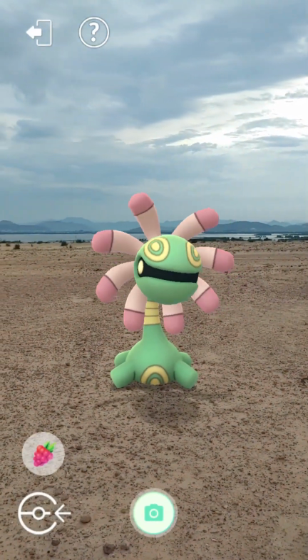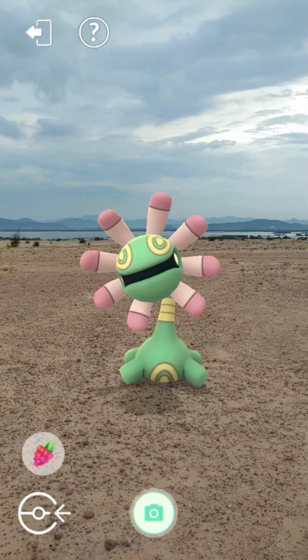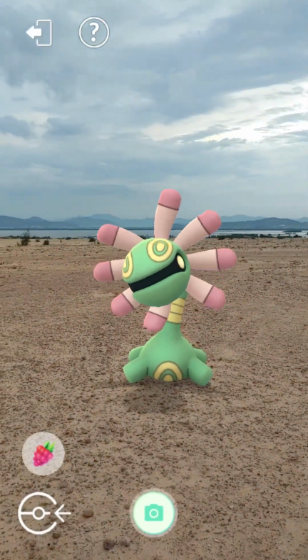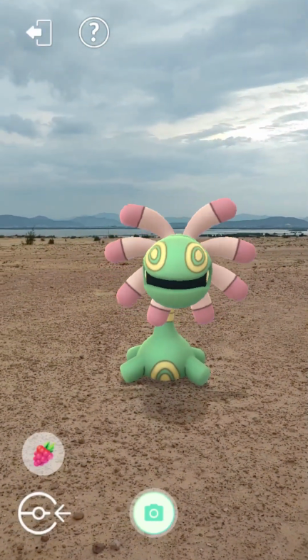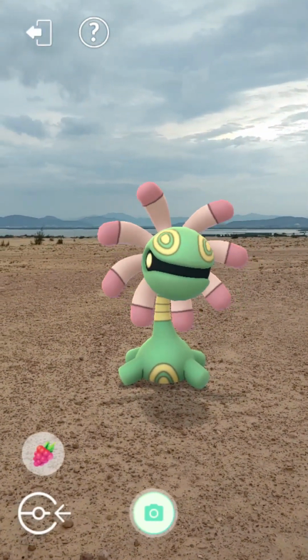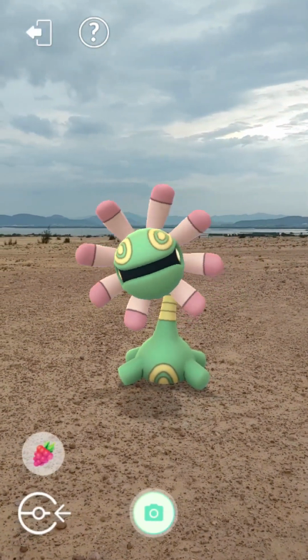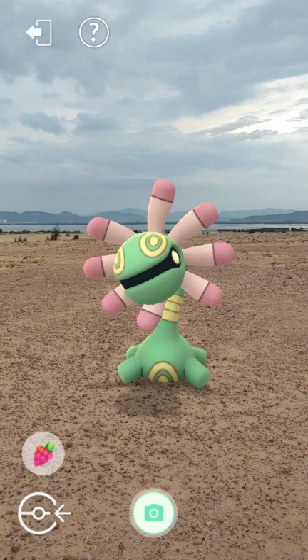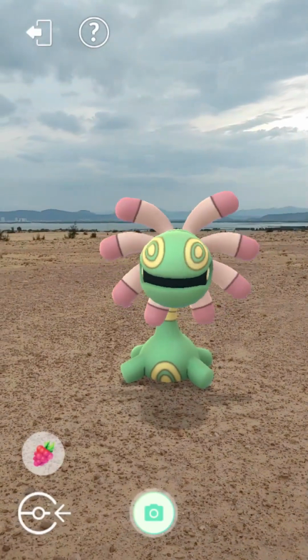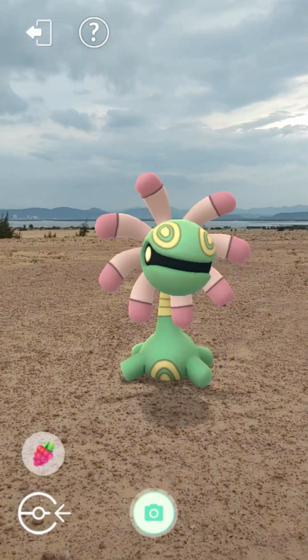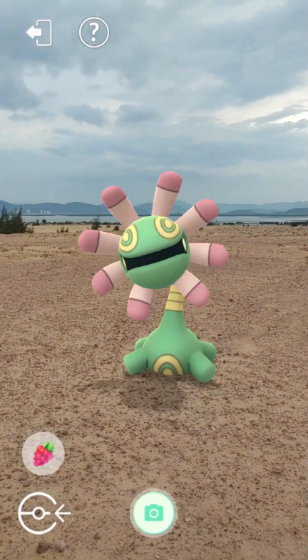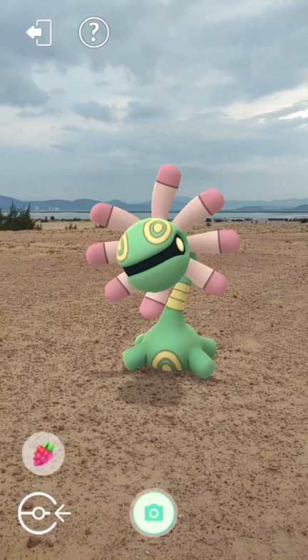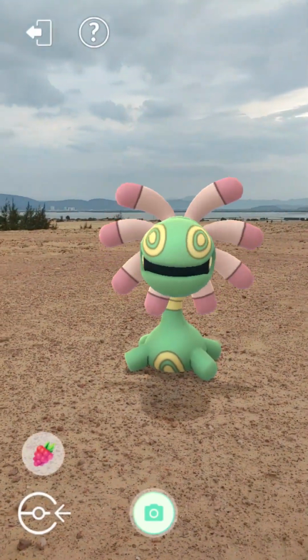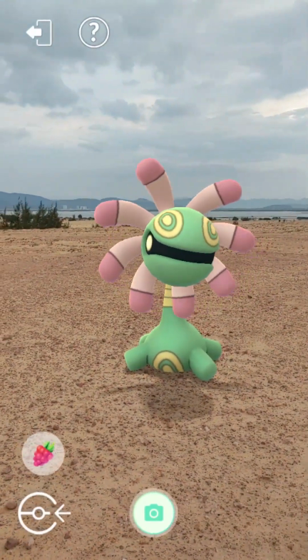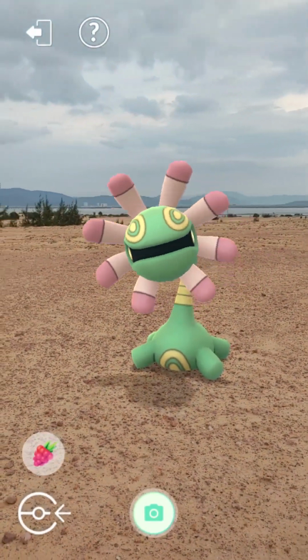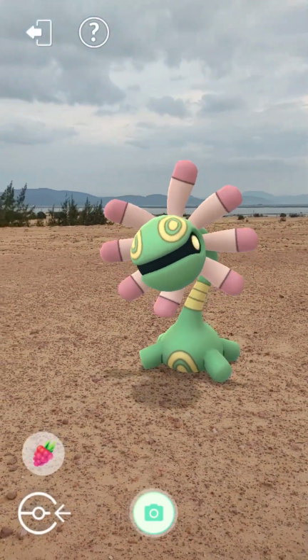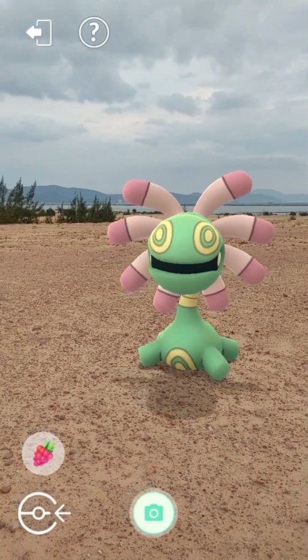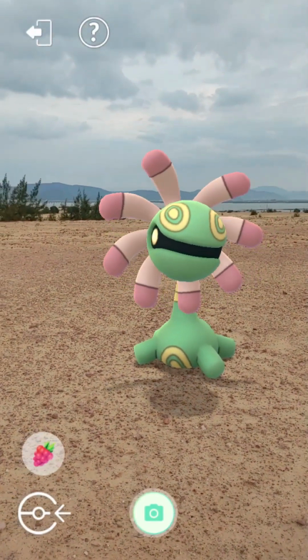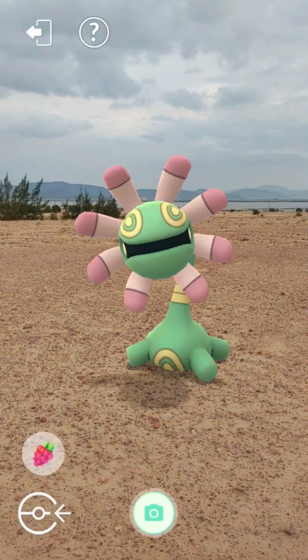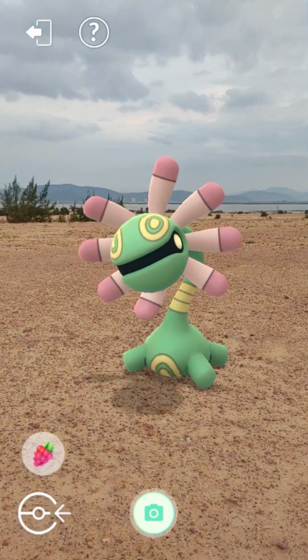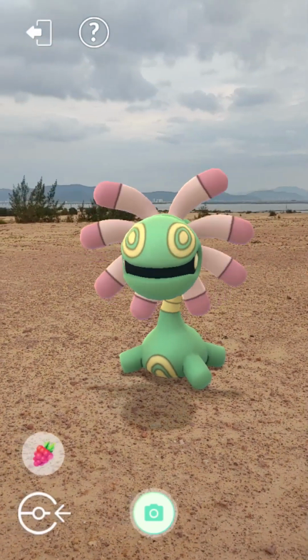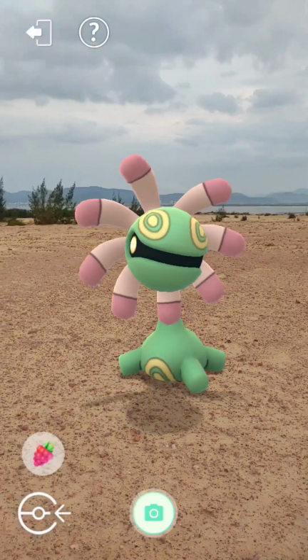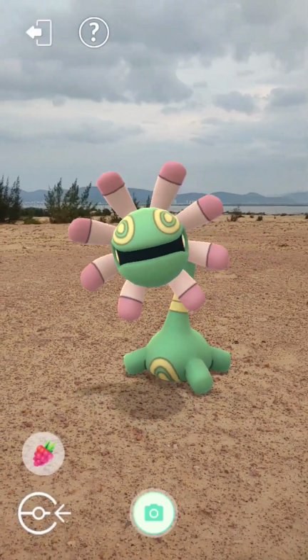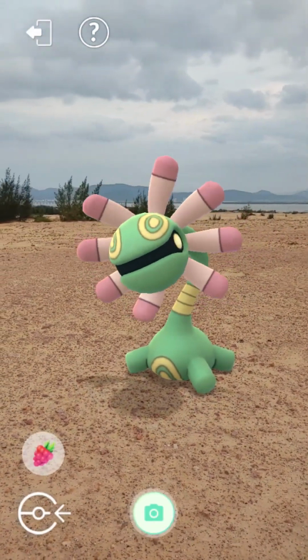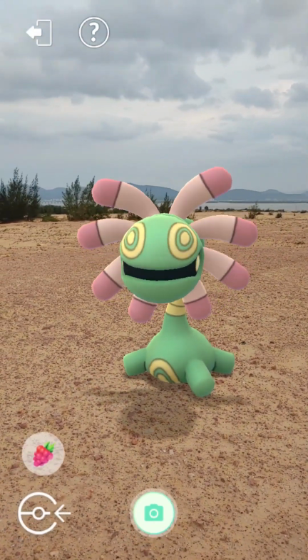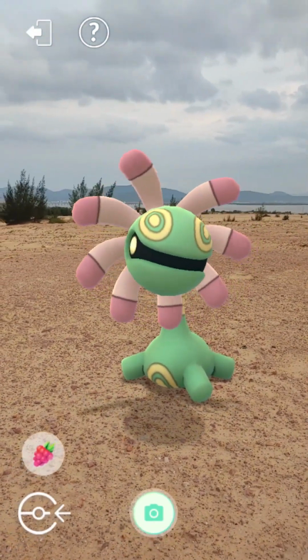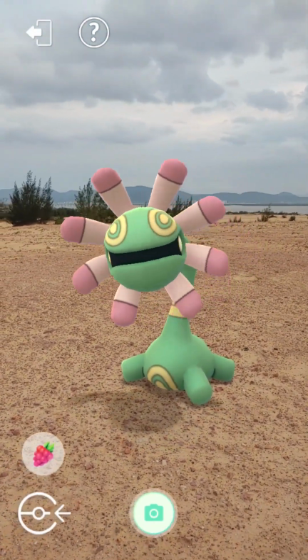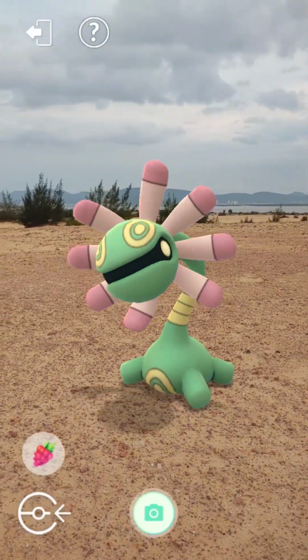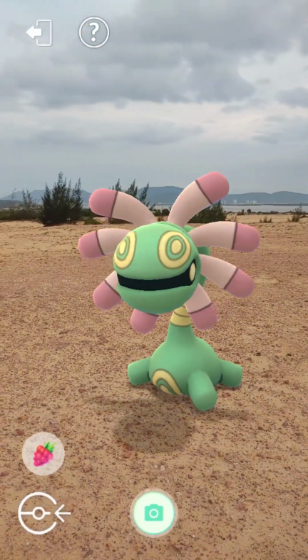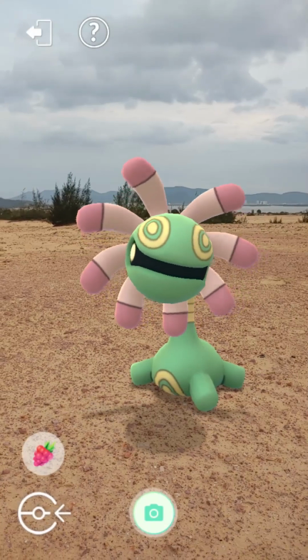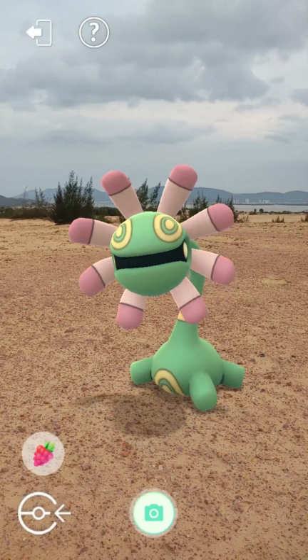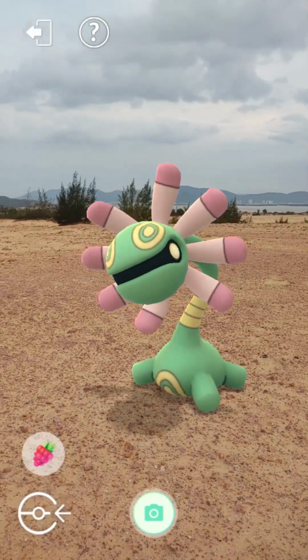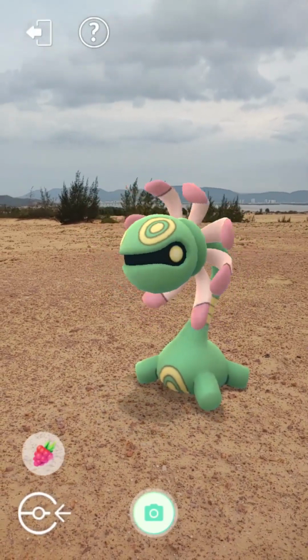Cradily's heavy body acts as an anchor, preventing it from getting washed away by rough ocean currents. In ancient times, it built its nest in the shallows of warm seas. When the tide went out, it came up on land to search for prey. However, Cradily cannot move very fast due to its short legs.